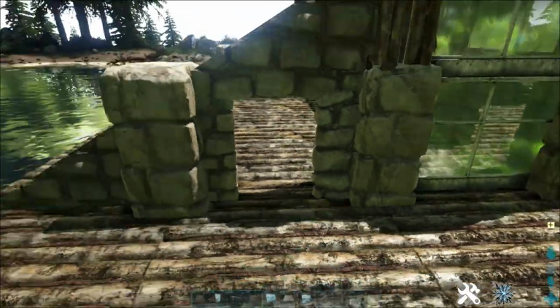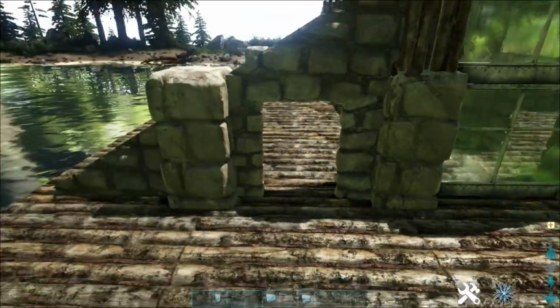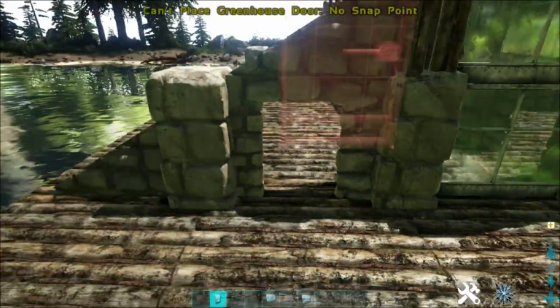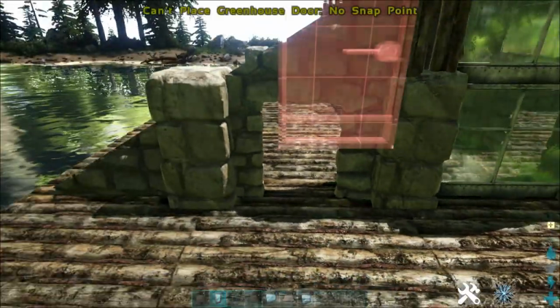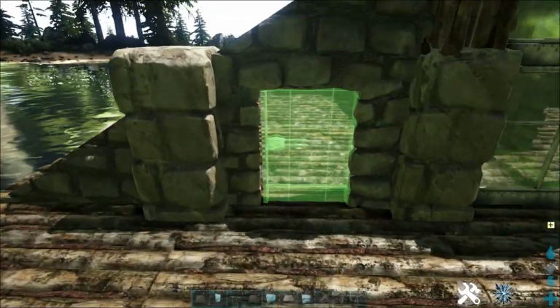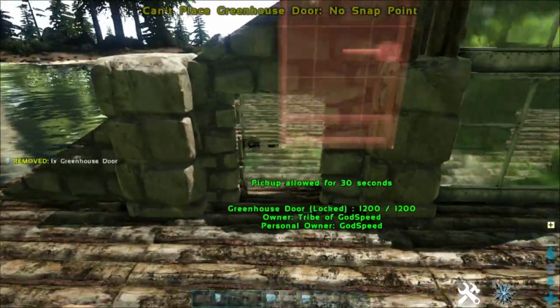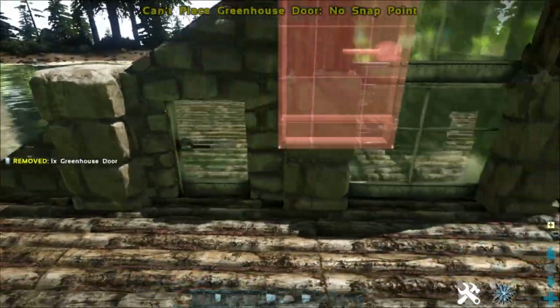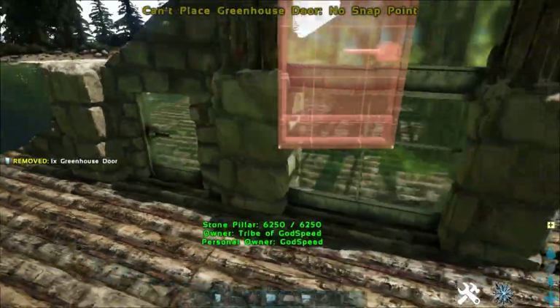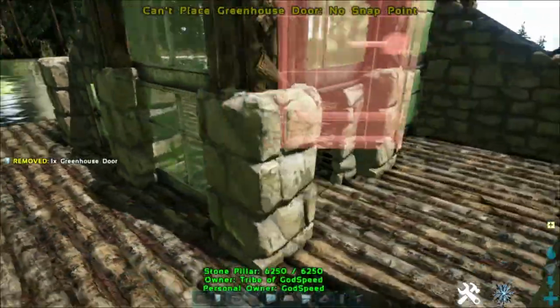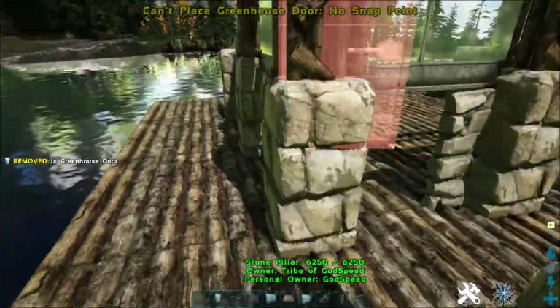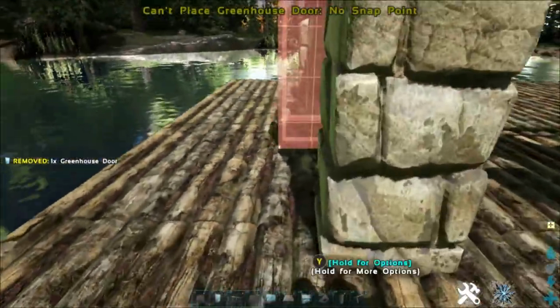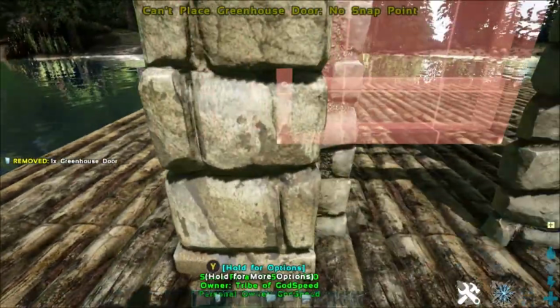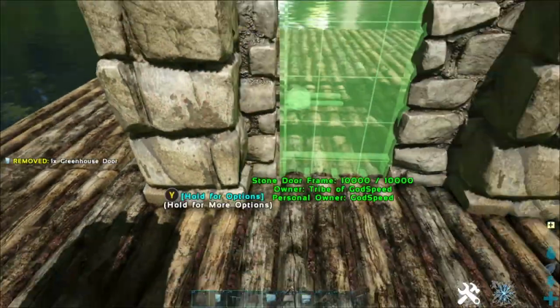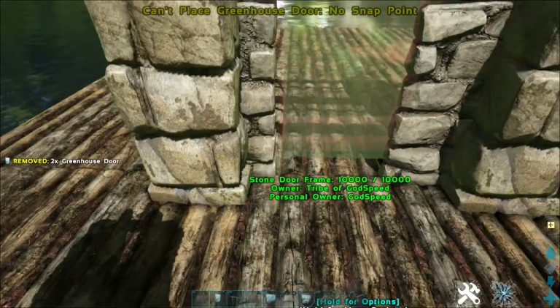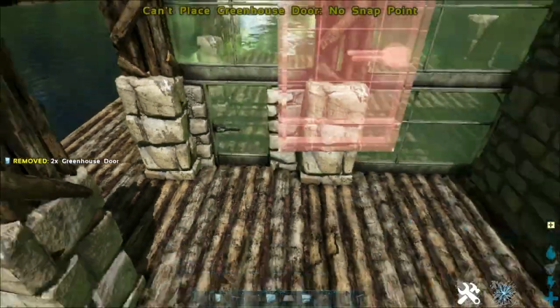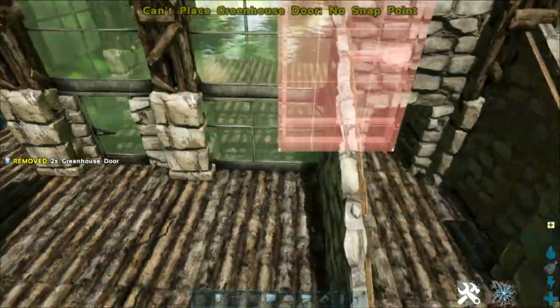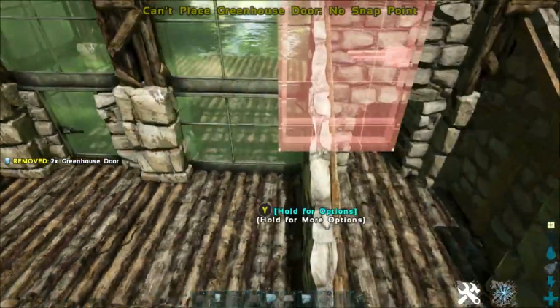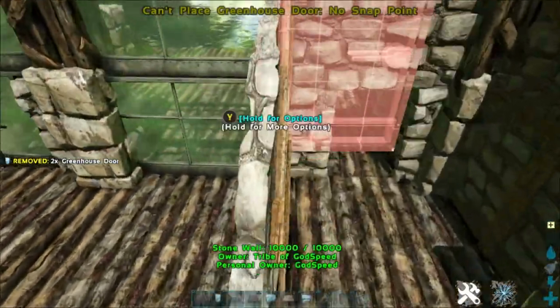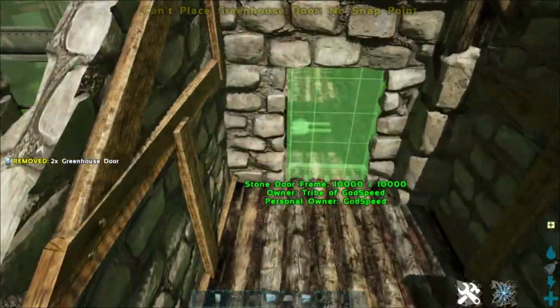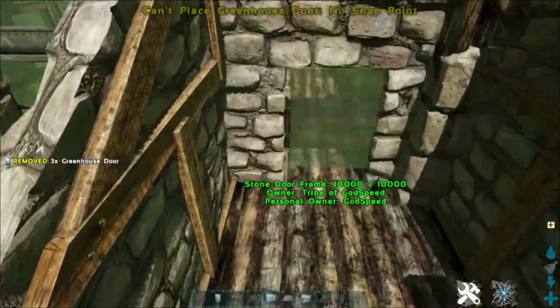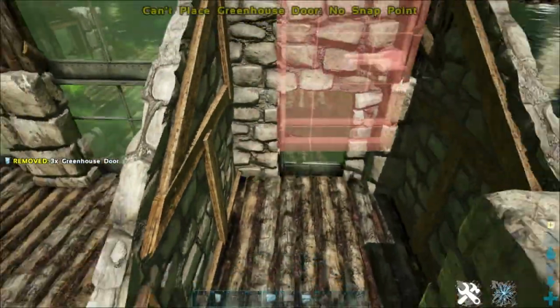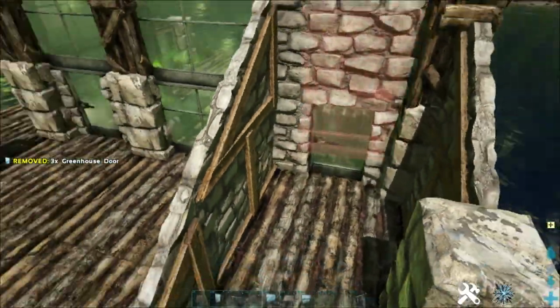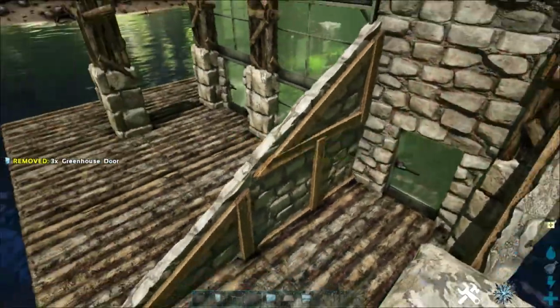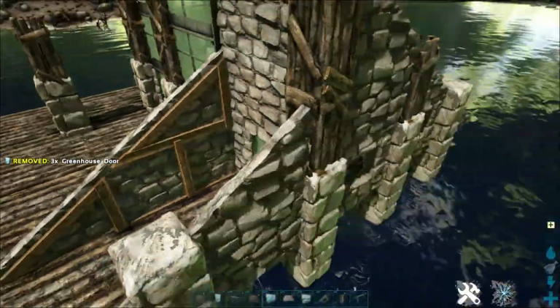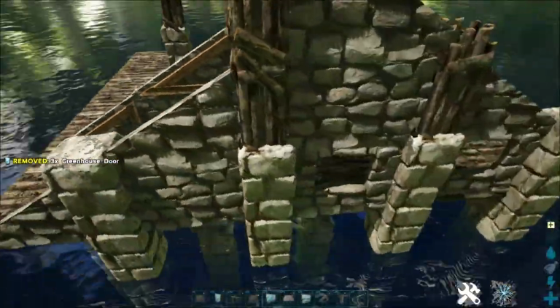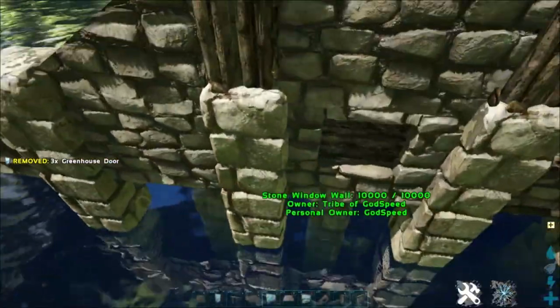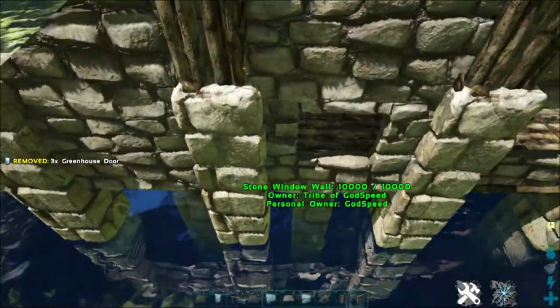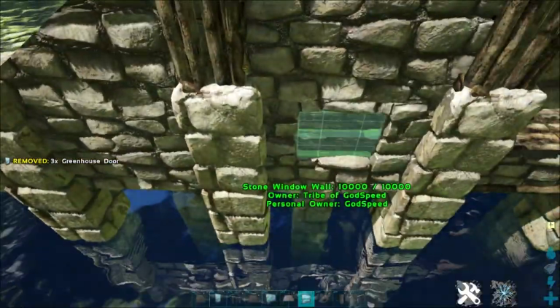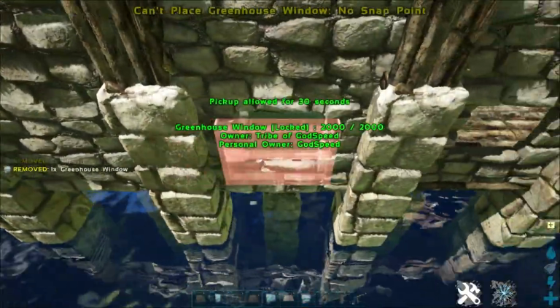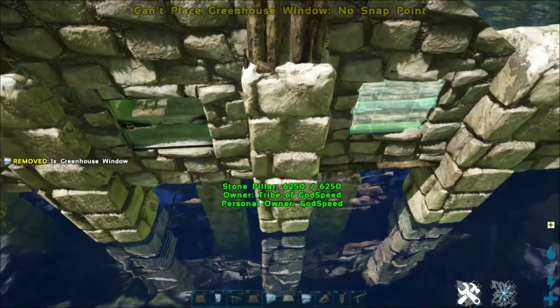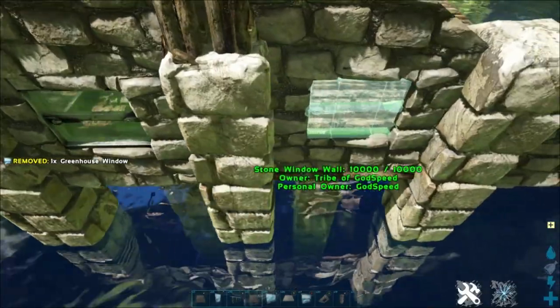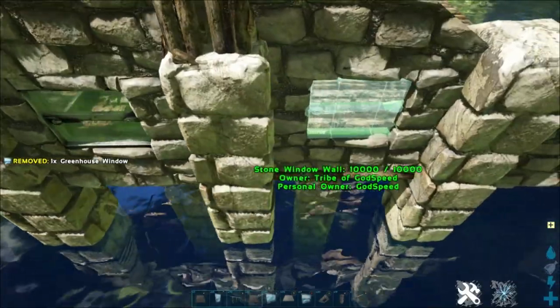Go ahead and select your single greenhouse door and place them on each door frame, and add some greenhouse windows at the rear.